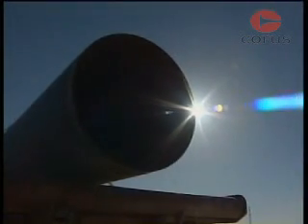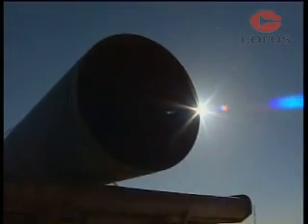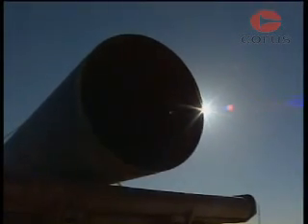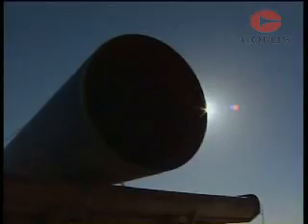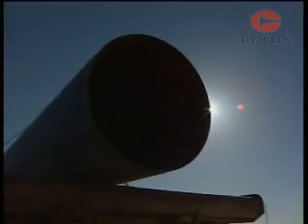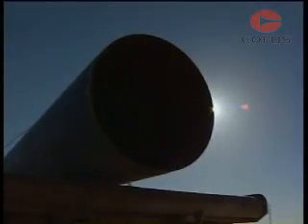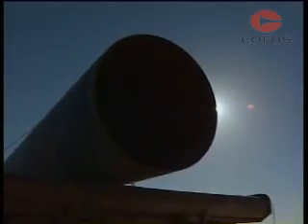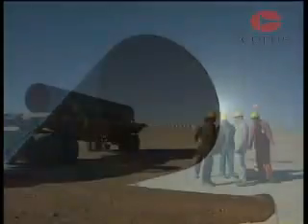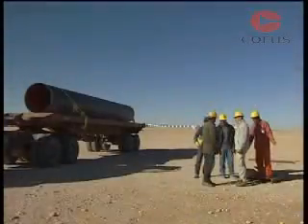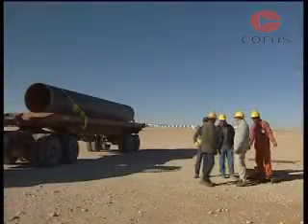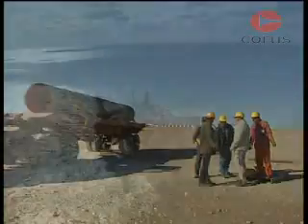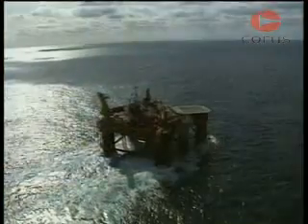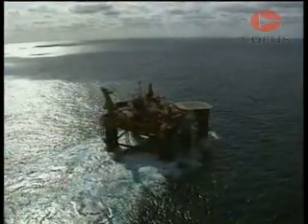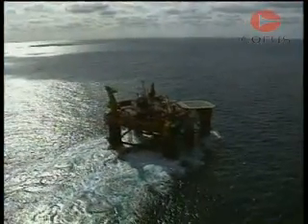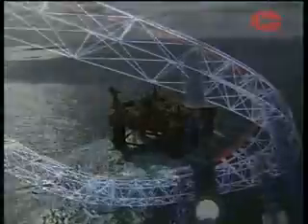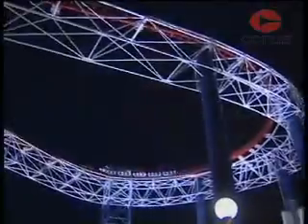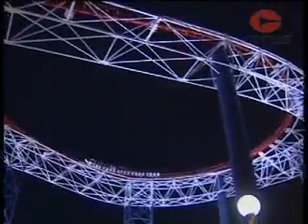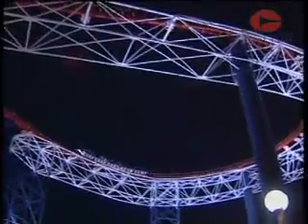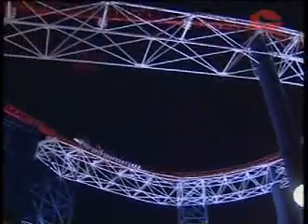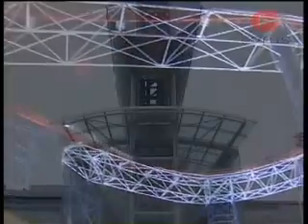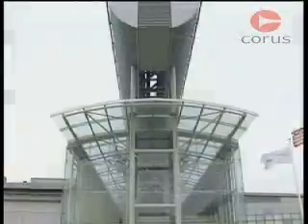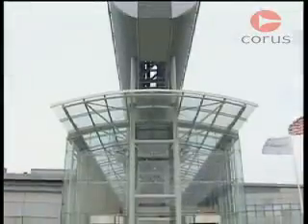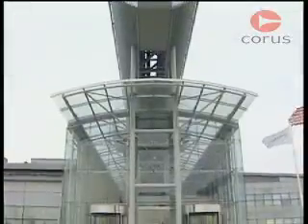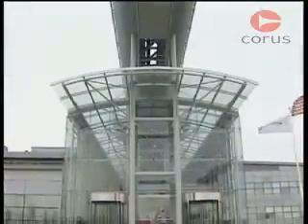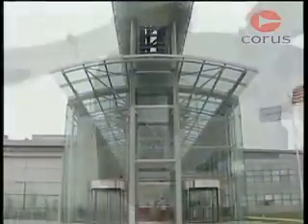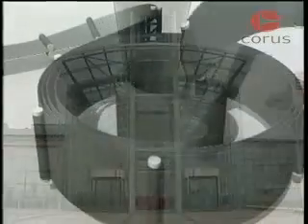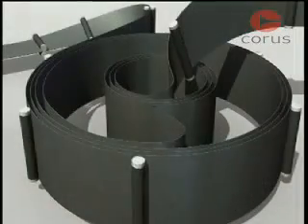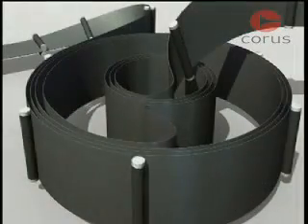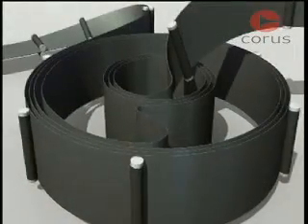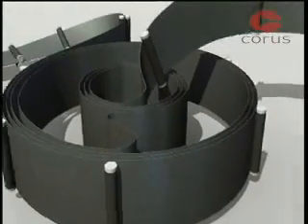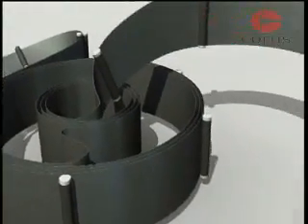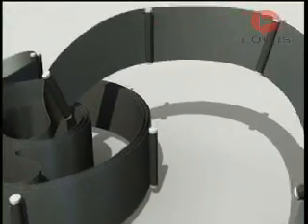Steel tube has a wide variety of uses including pipelines and offshore applications, but it is also extensively used in the construction industry. The production process used here is the welded tube method.